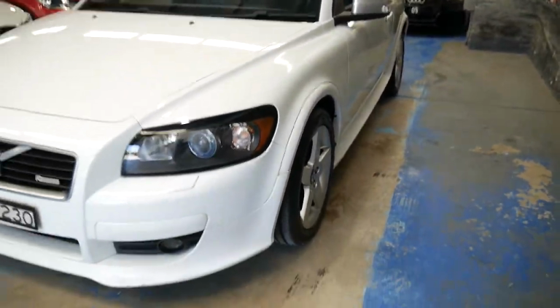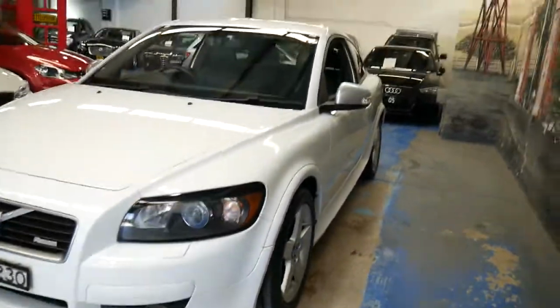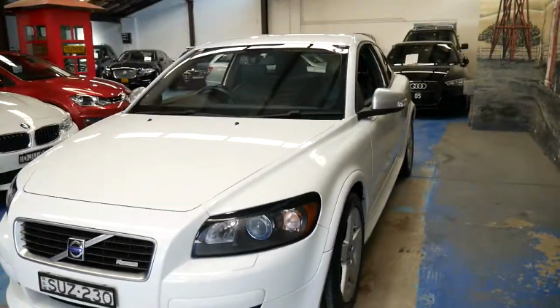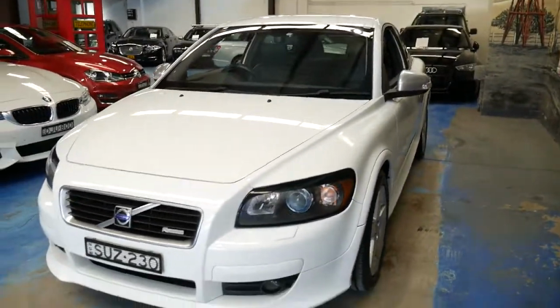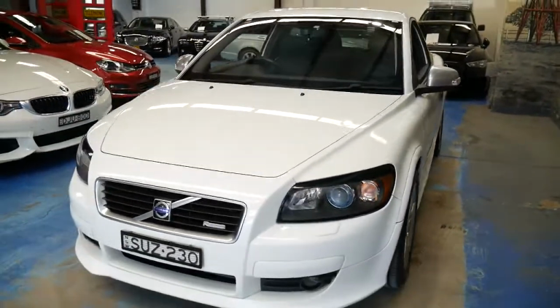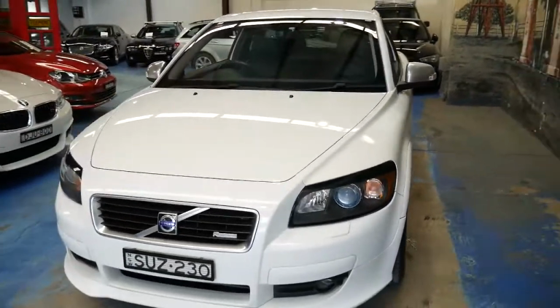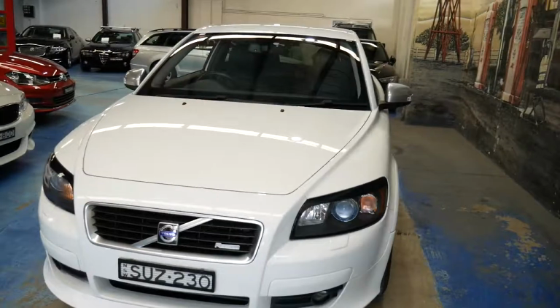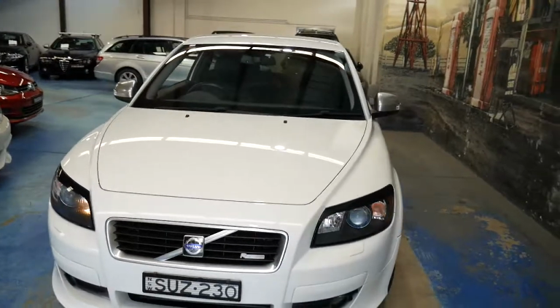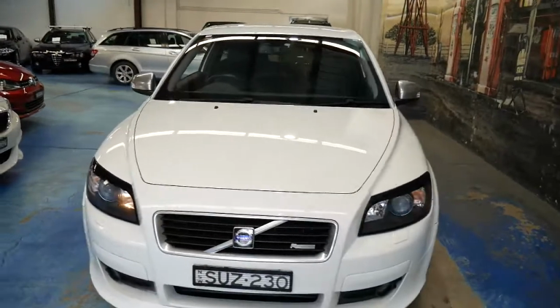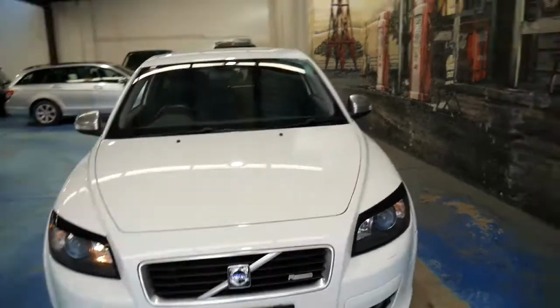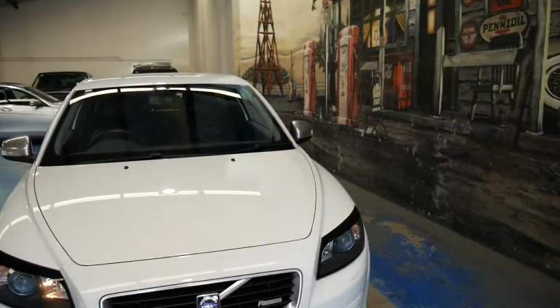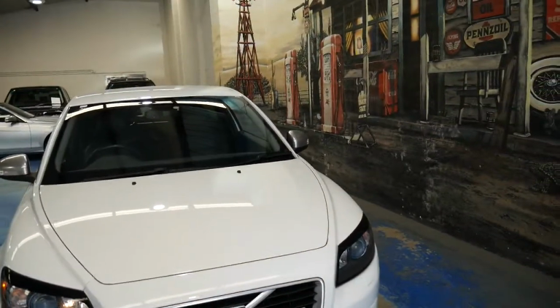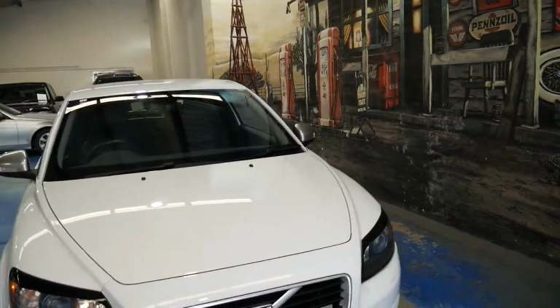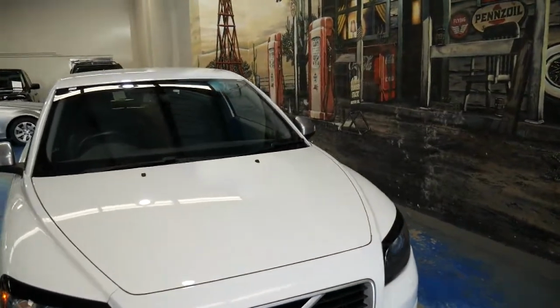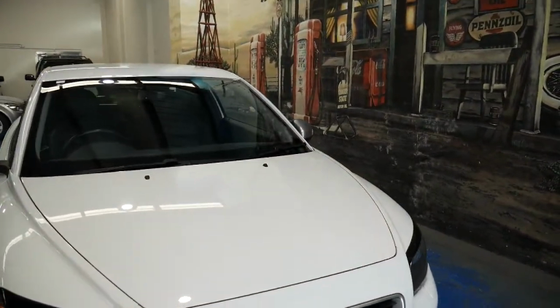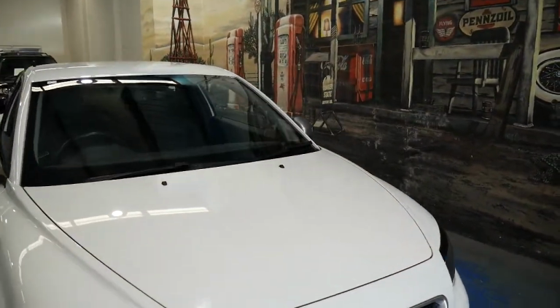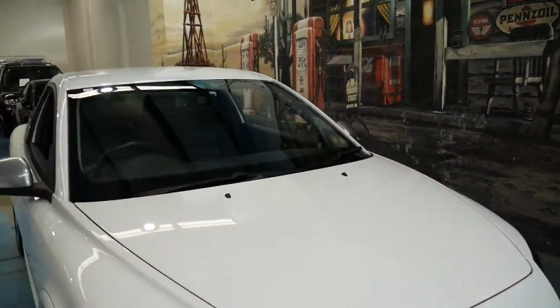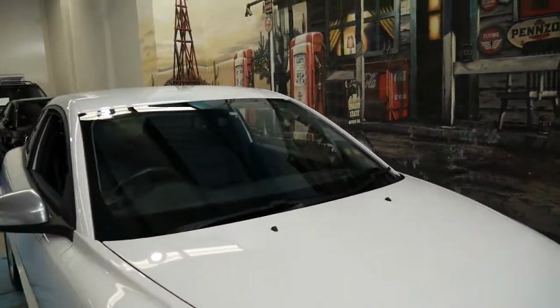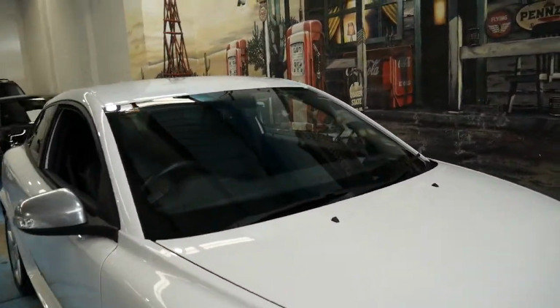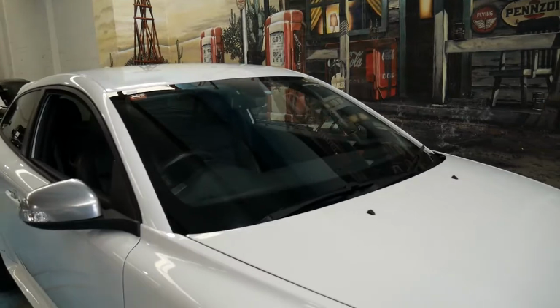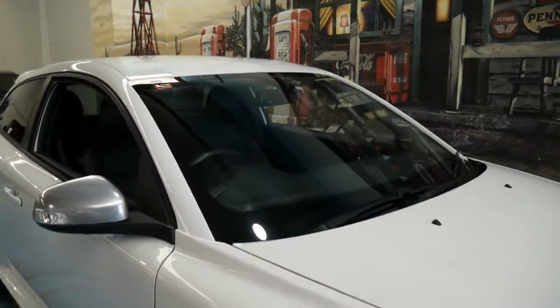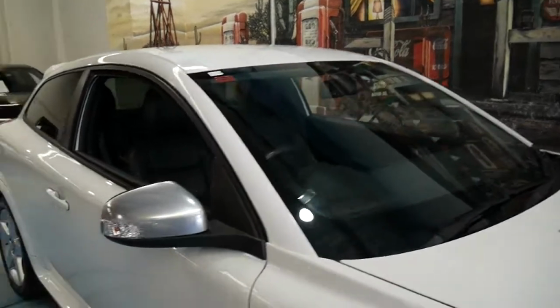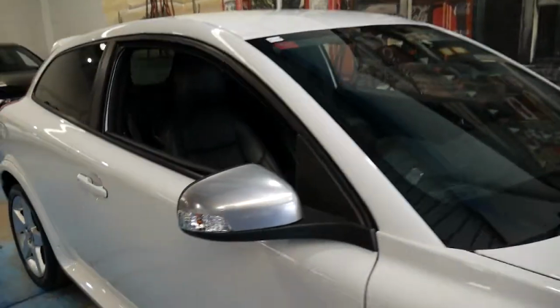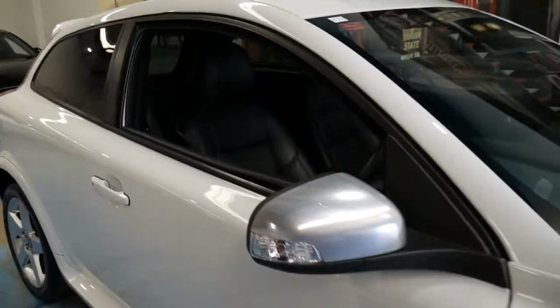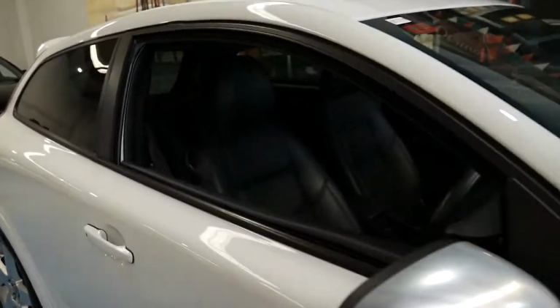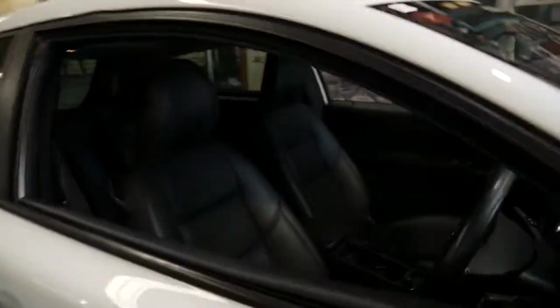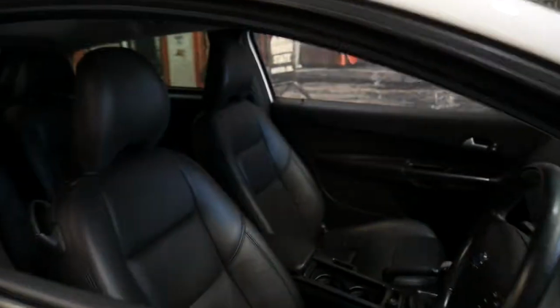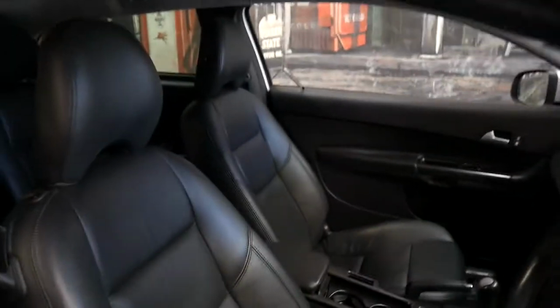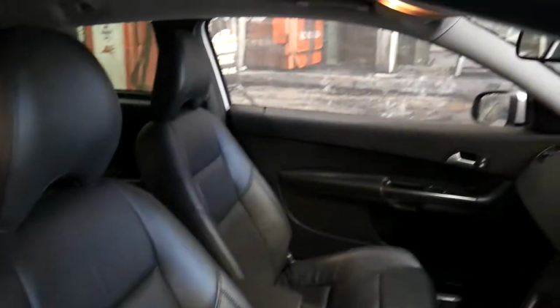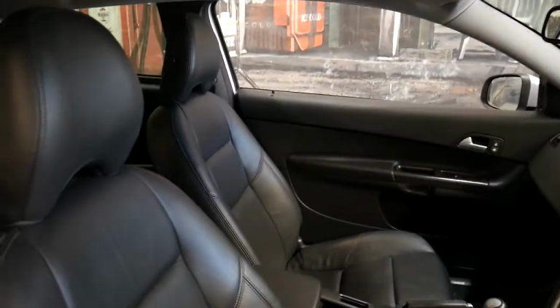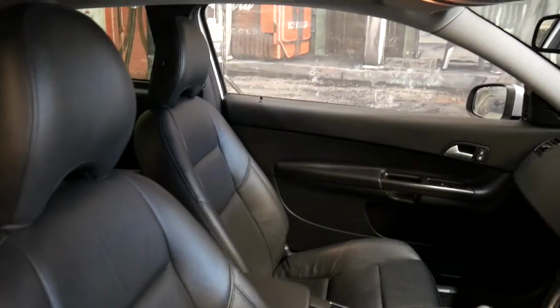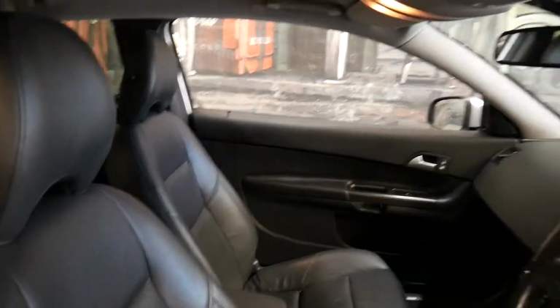It also has Xenon lights, and this white colour is great — basically because it's easy to keep clean and it's safe at night time.